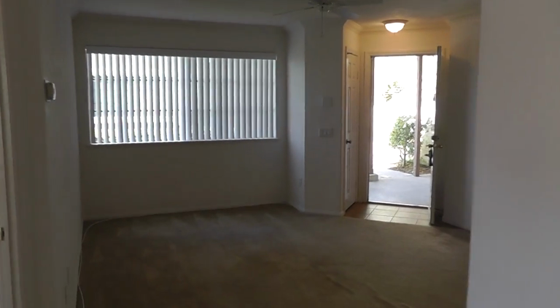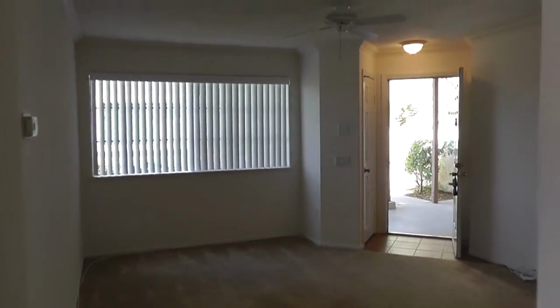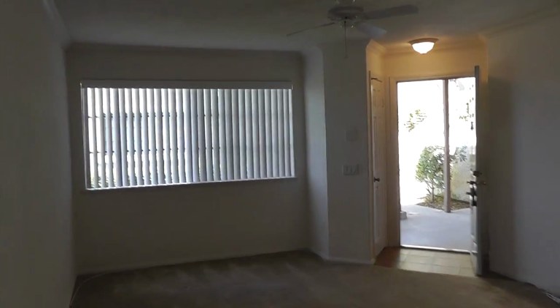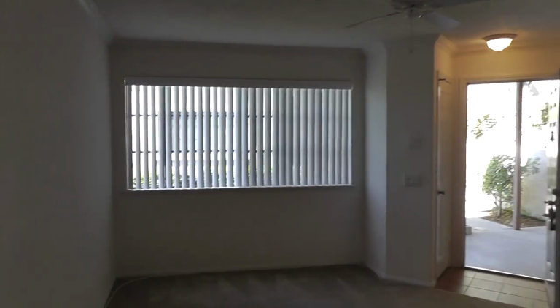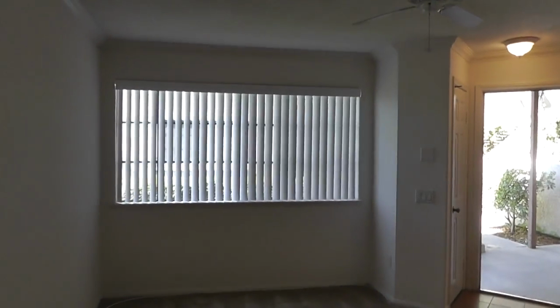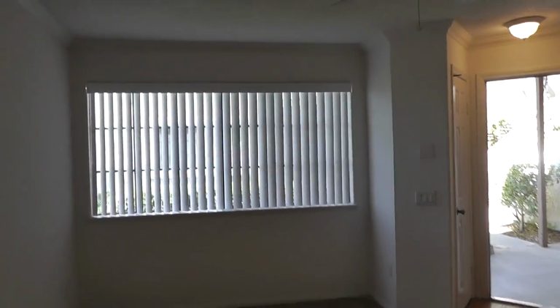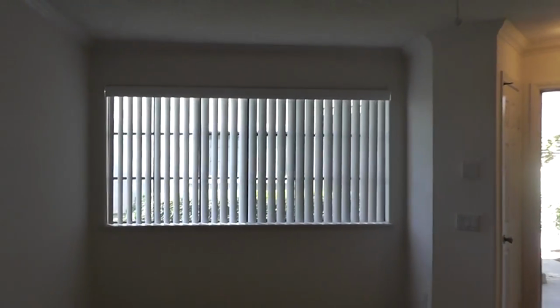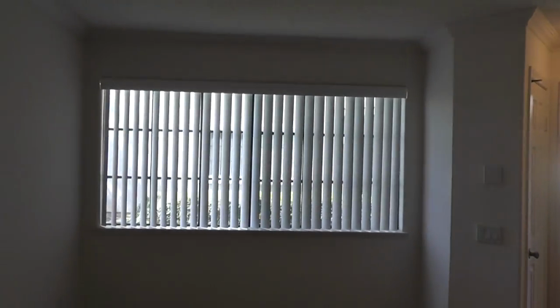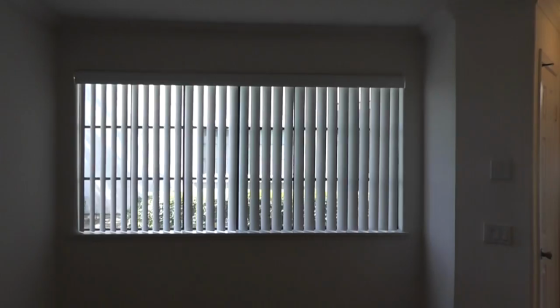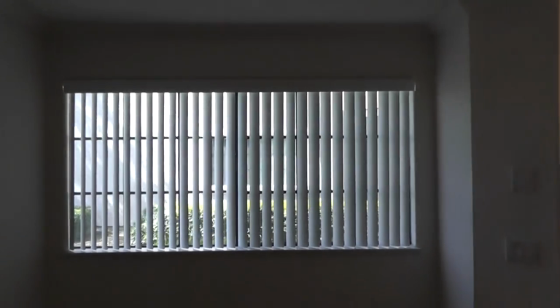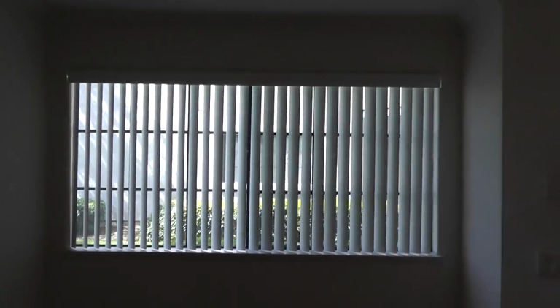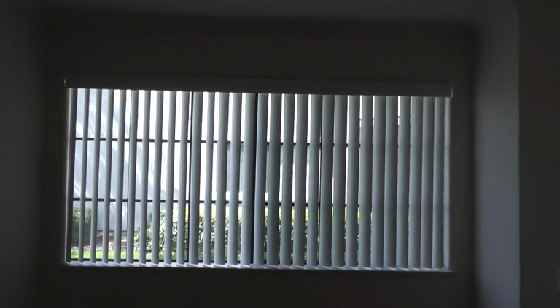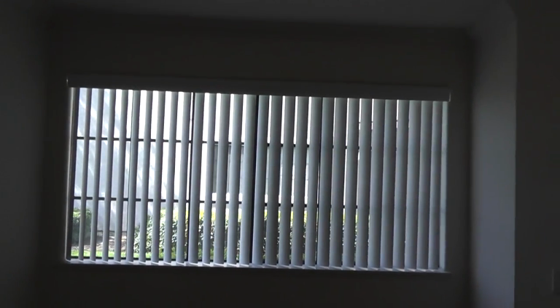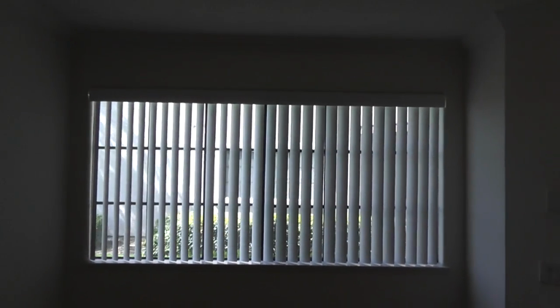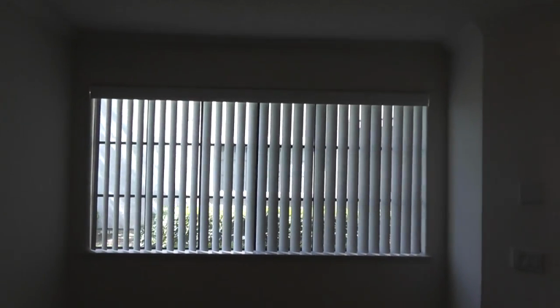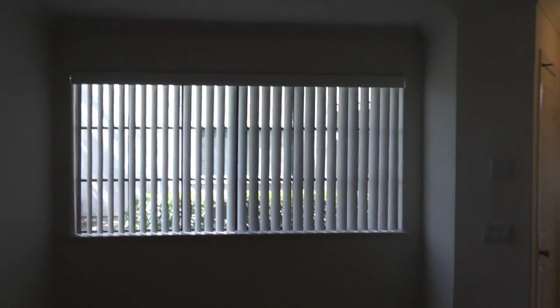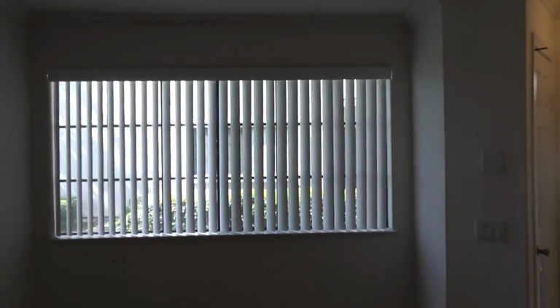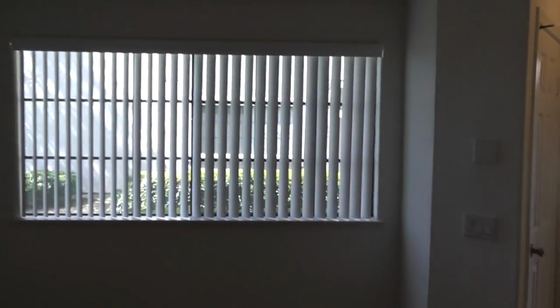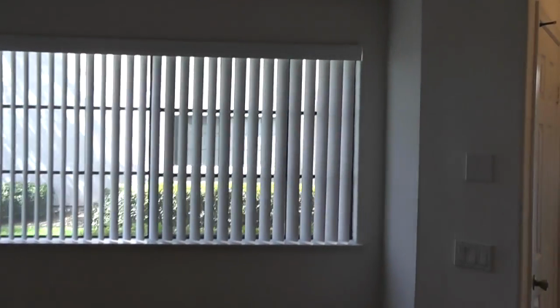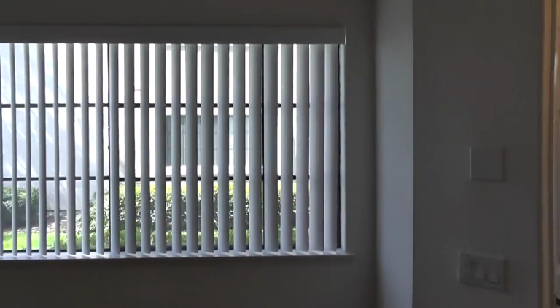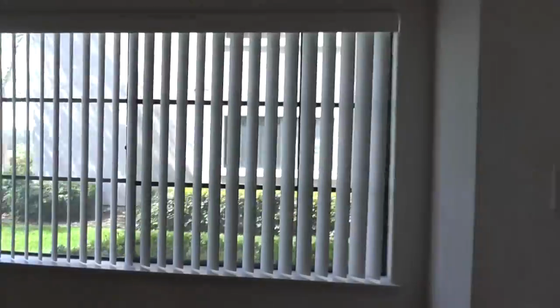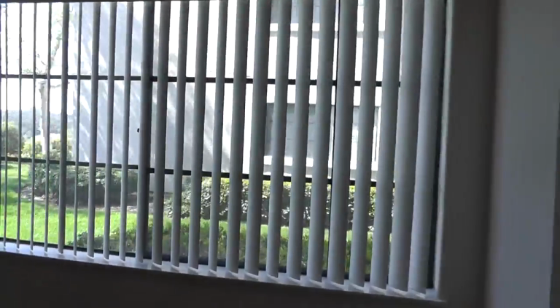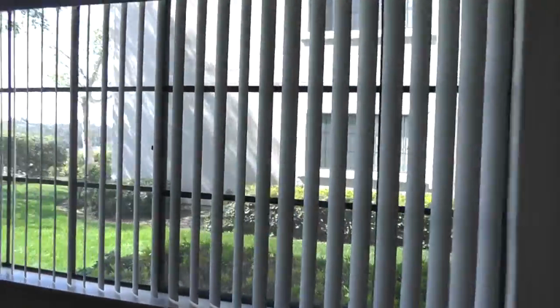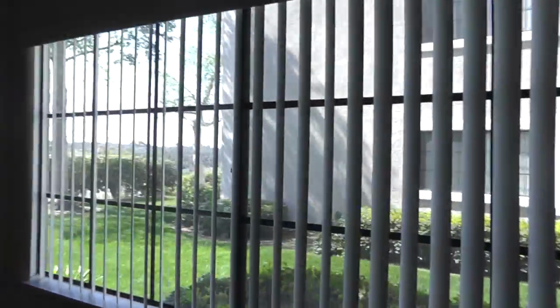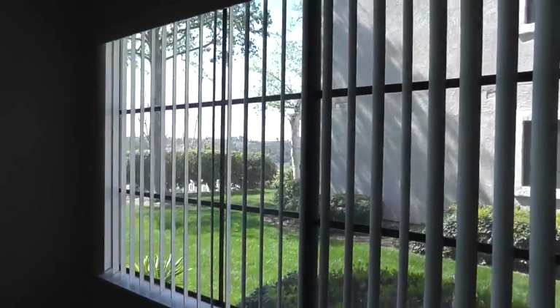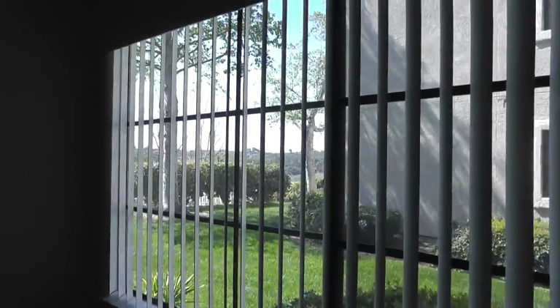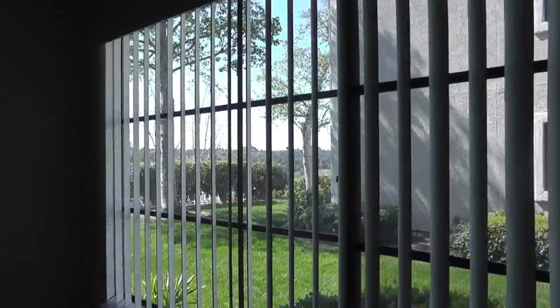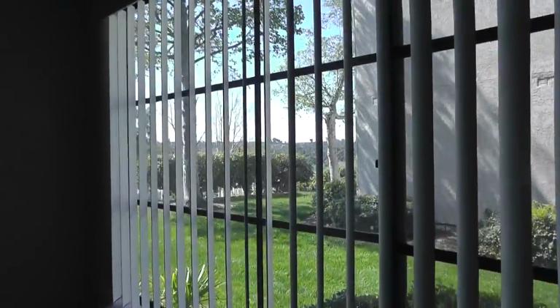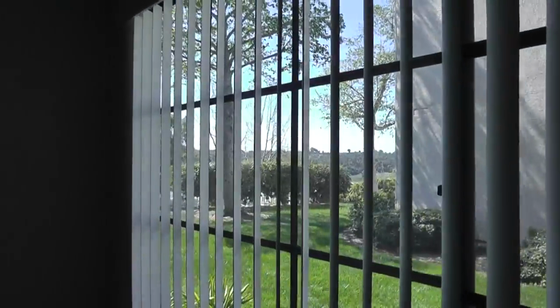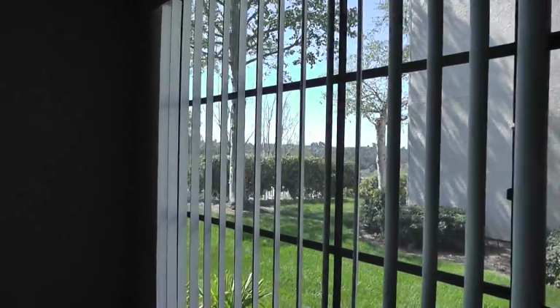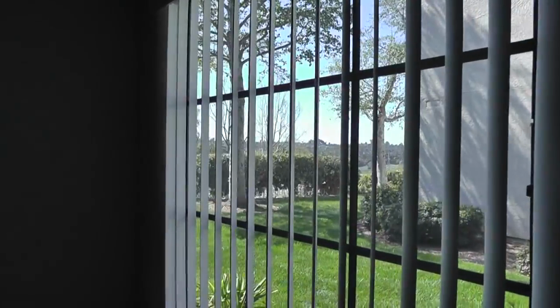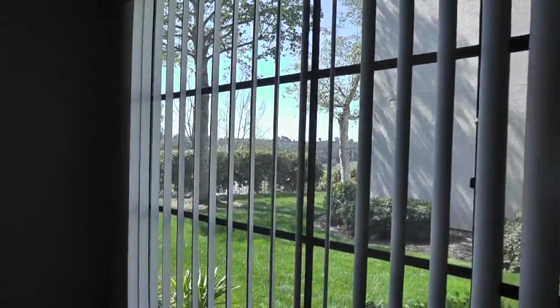There's a look back towards the living room. From the living room here we're looking out towards the west — not much of a view, but there's a little bit of a view of the mountains there off in the distance.